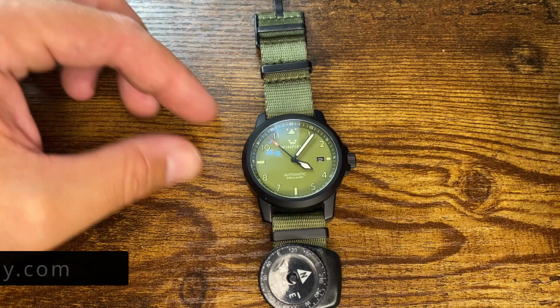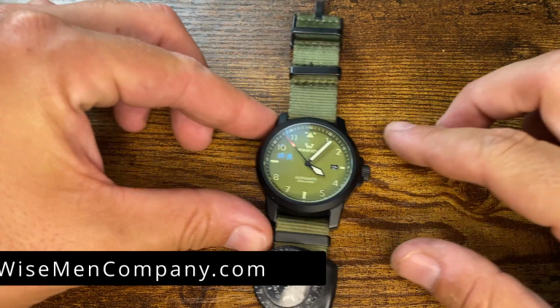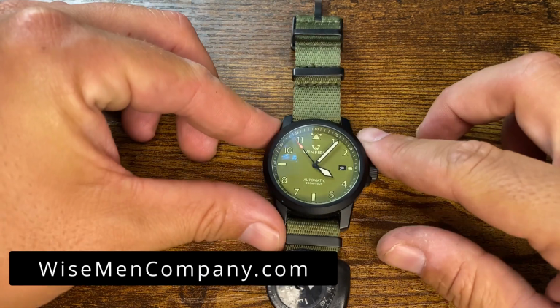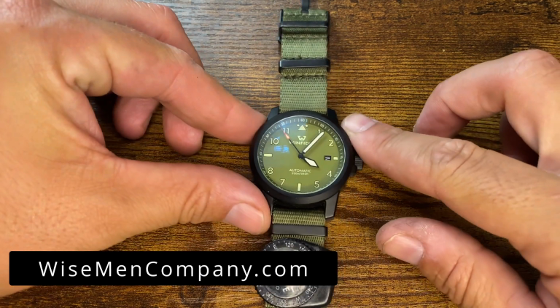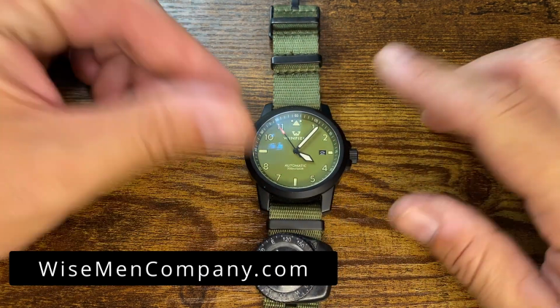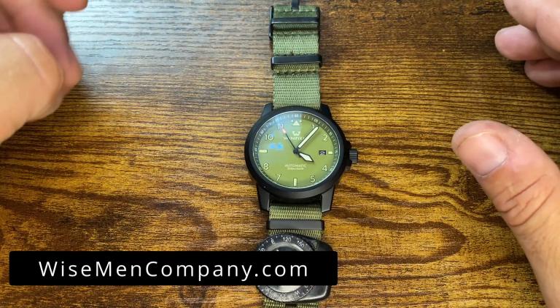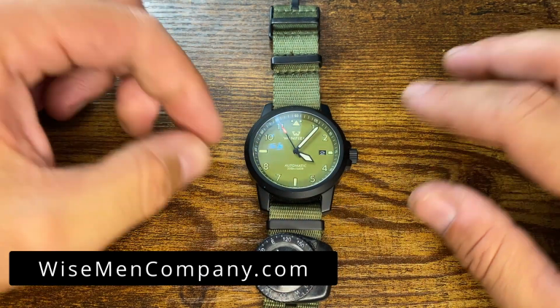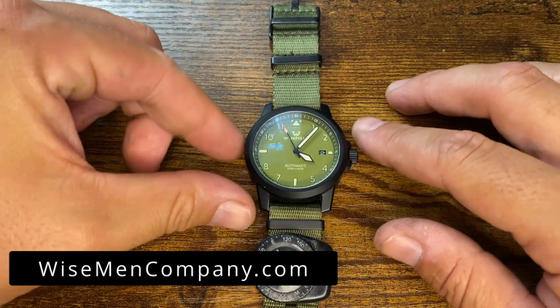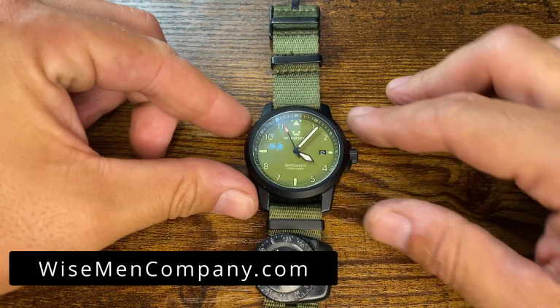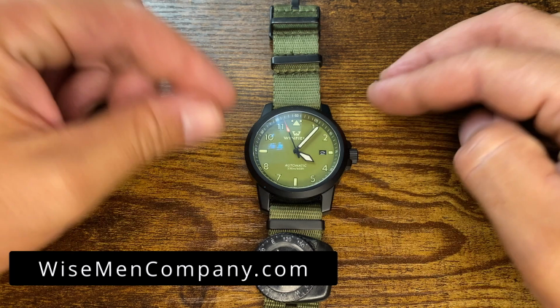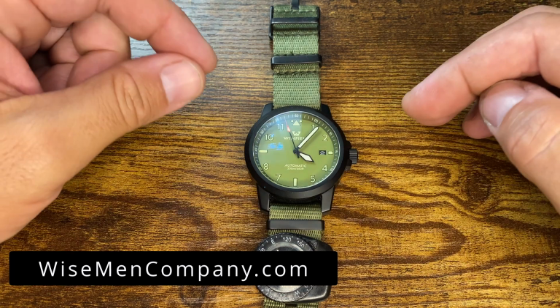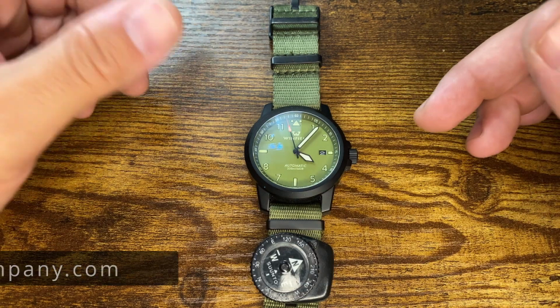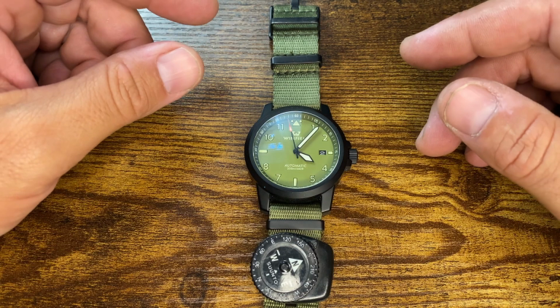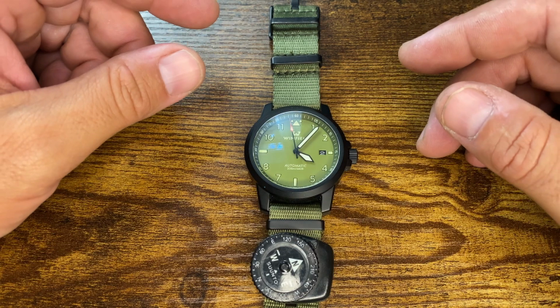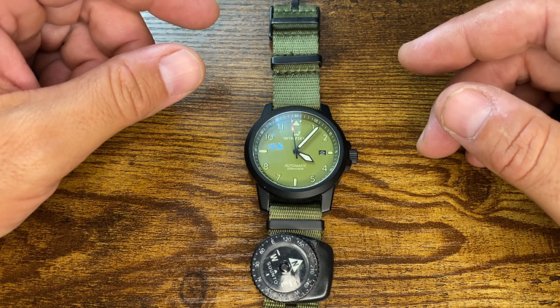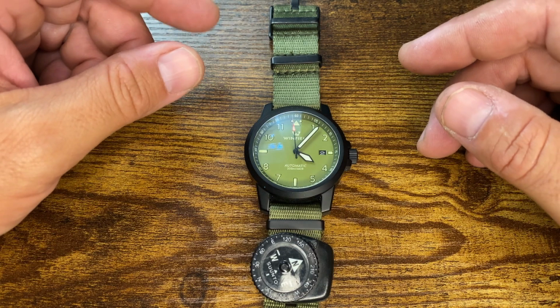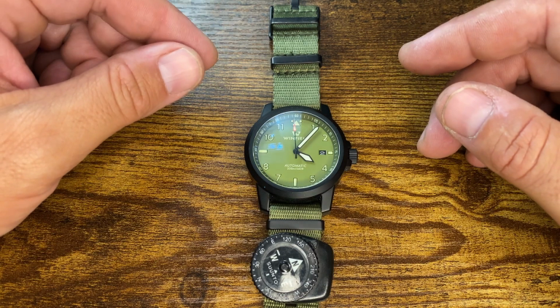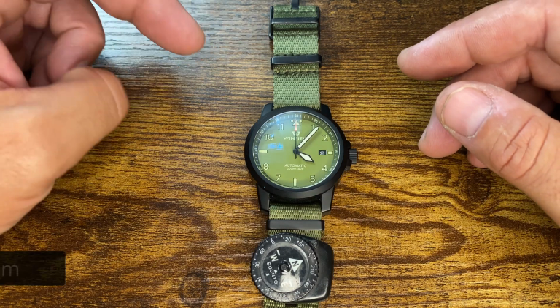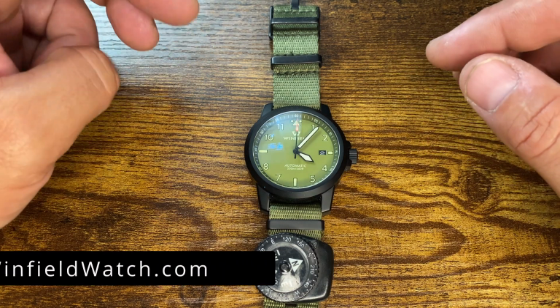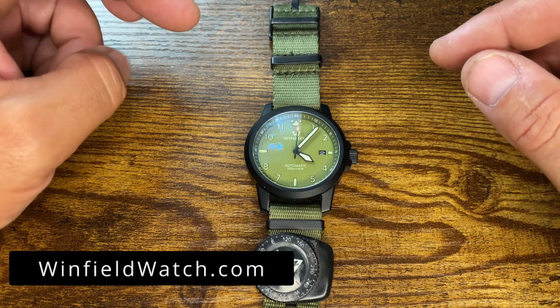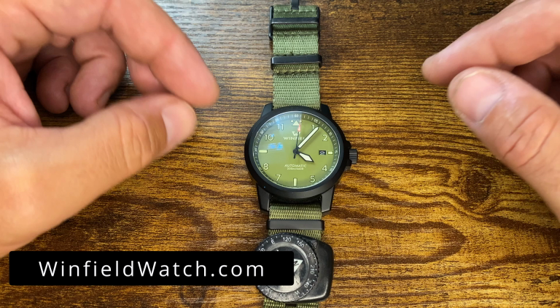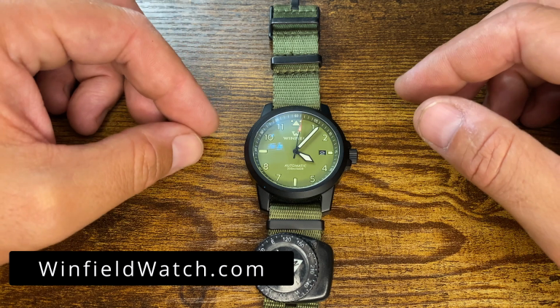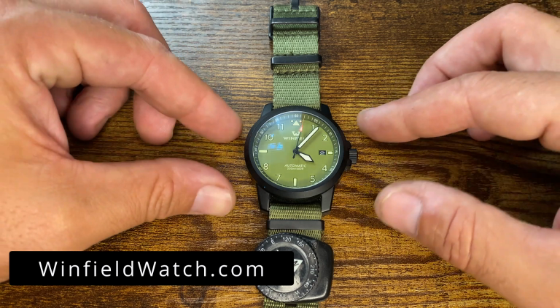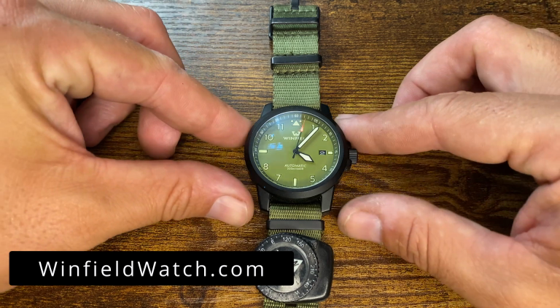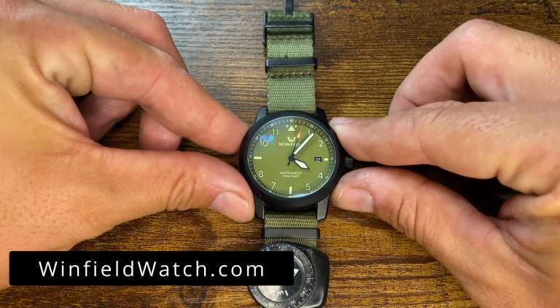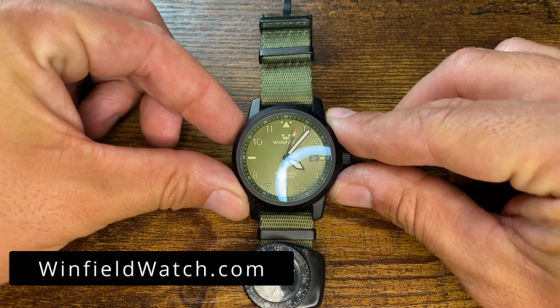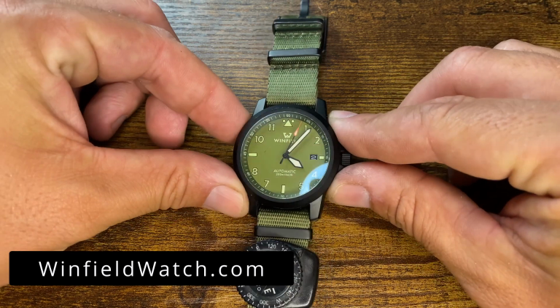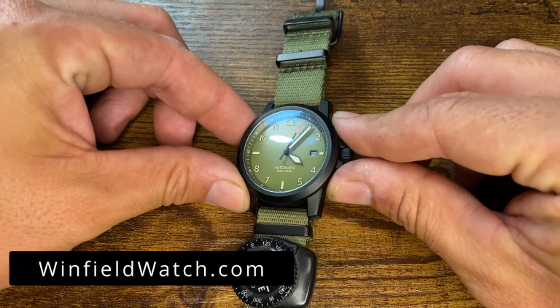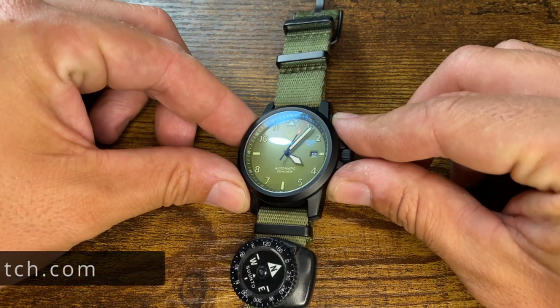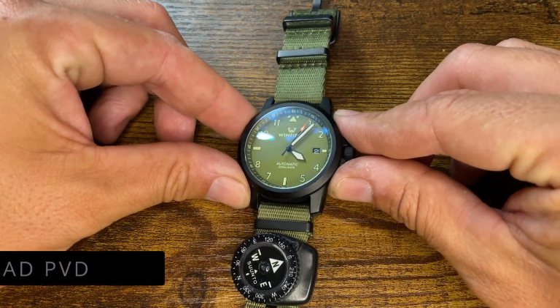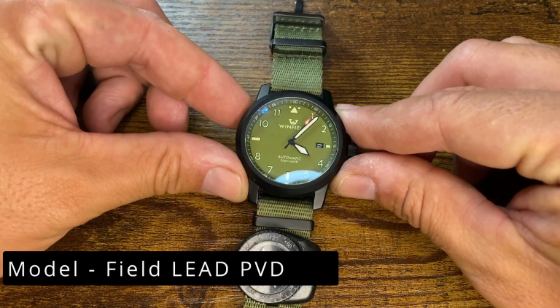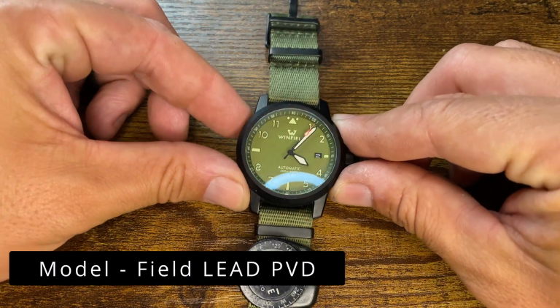Welcome back to Wiseman Company, everyone. Ben here, and today we have a first for you — a watch review. This one is from Winfield. It's called the Field Lead PVD.